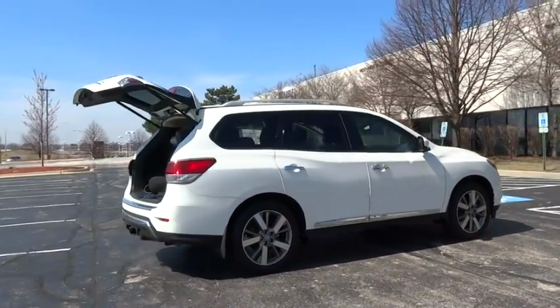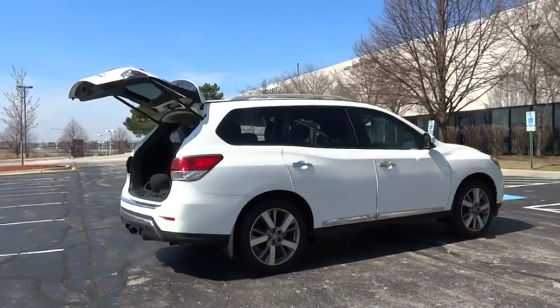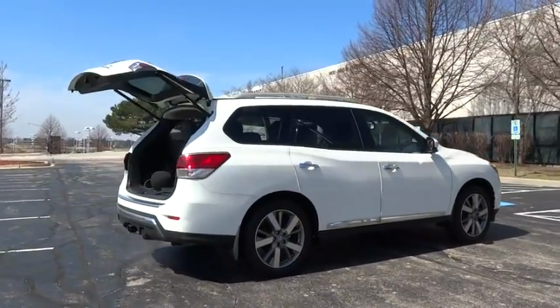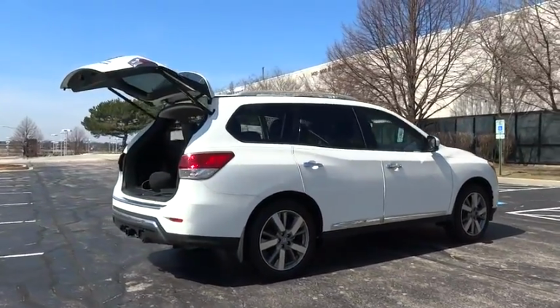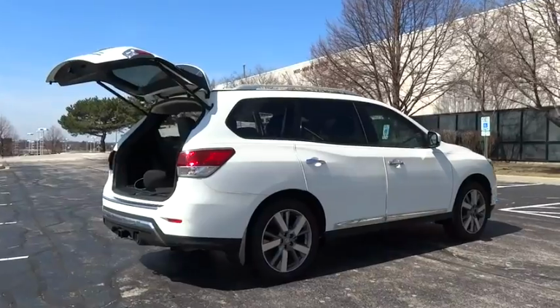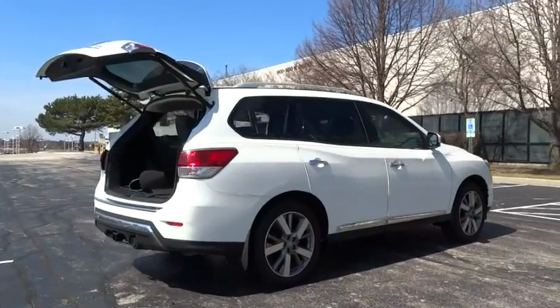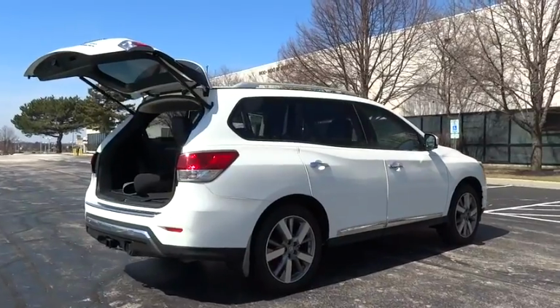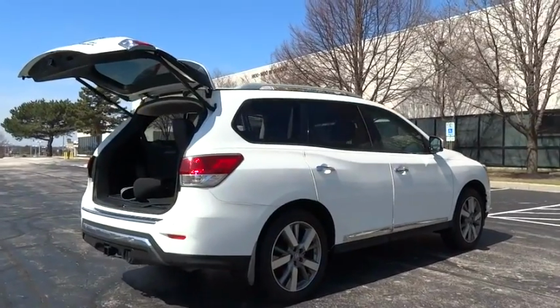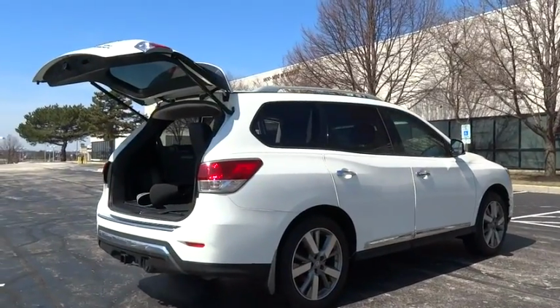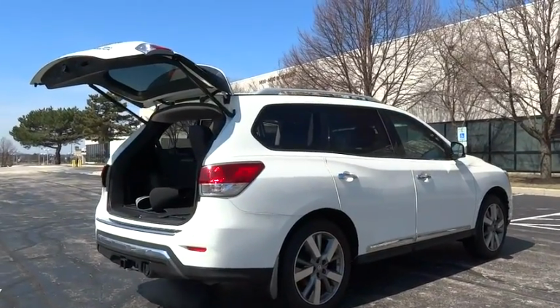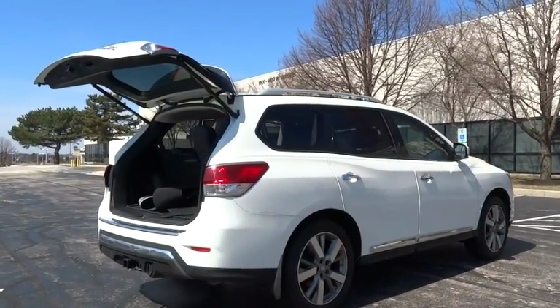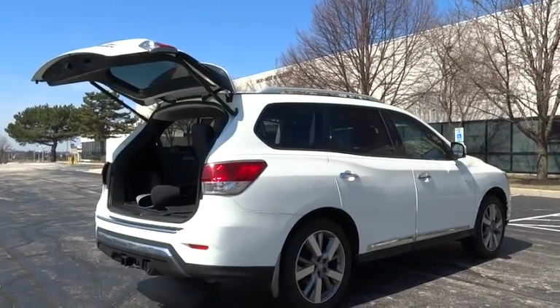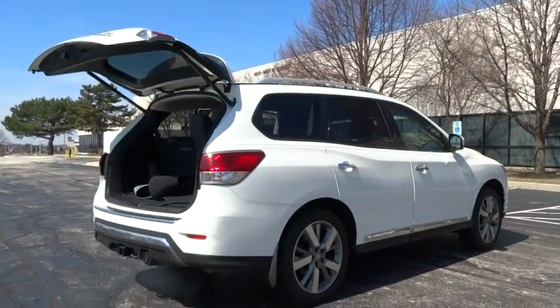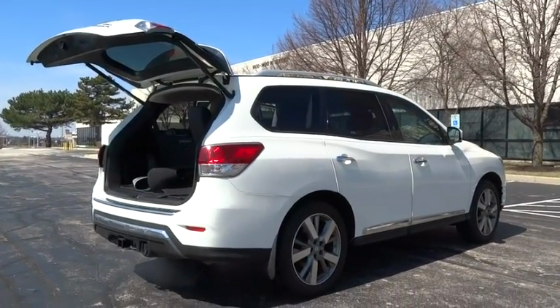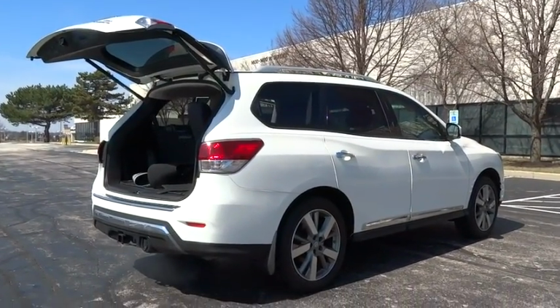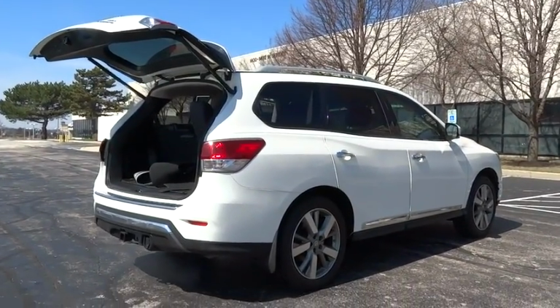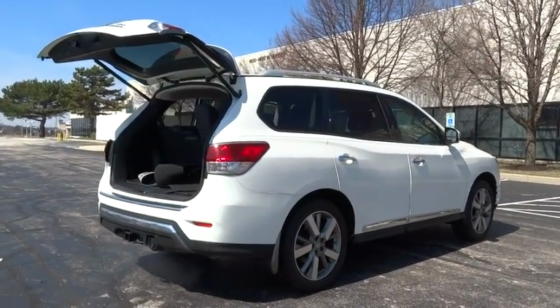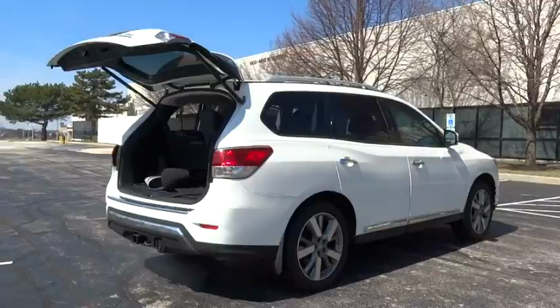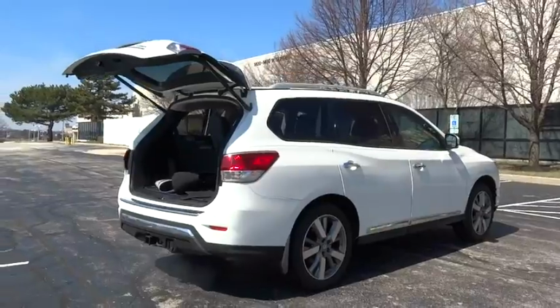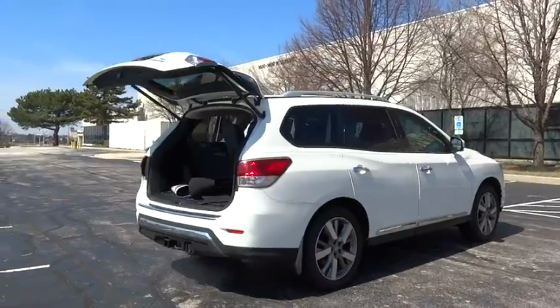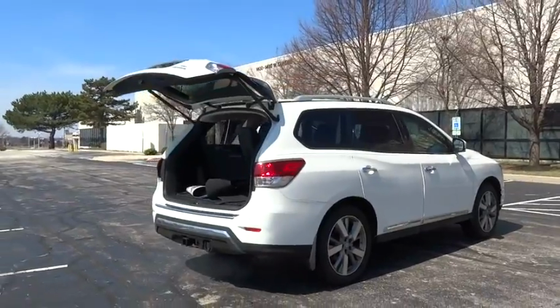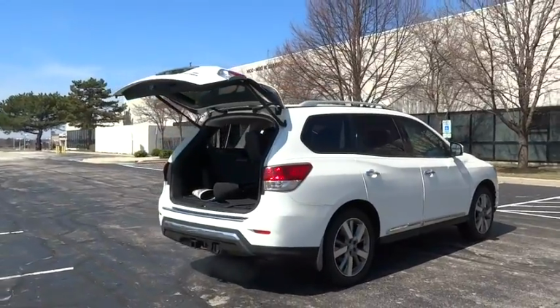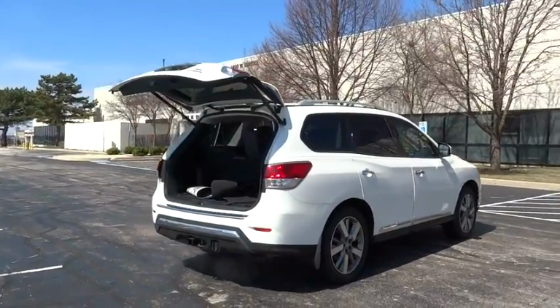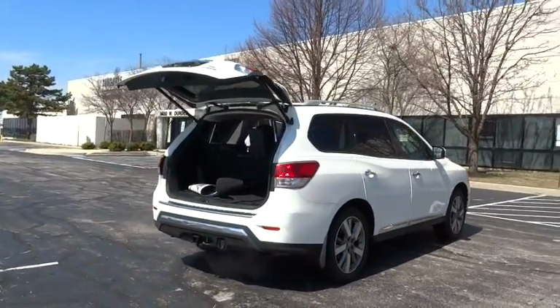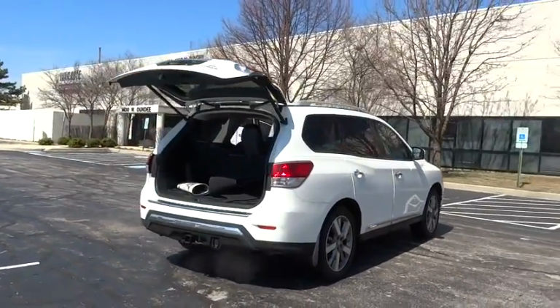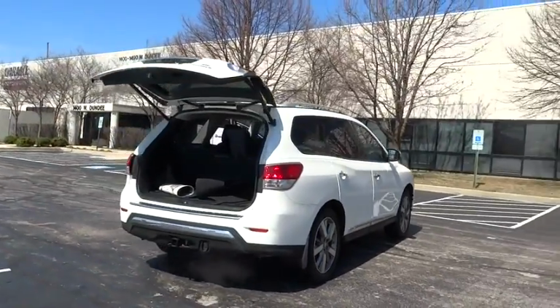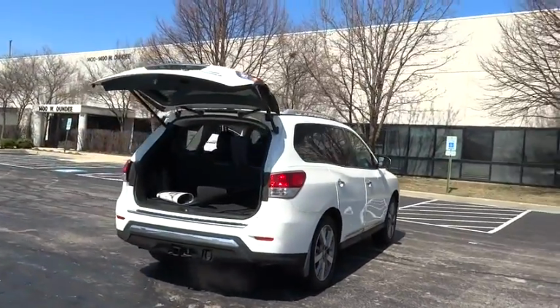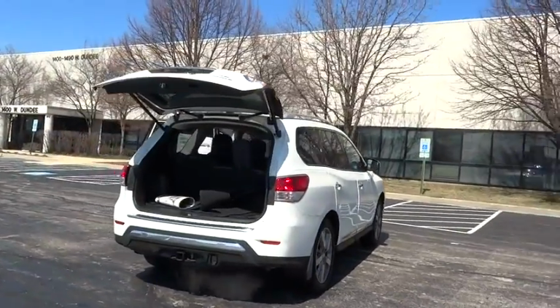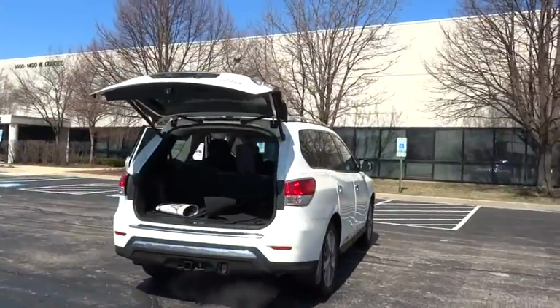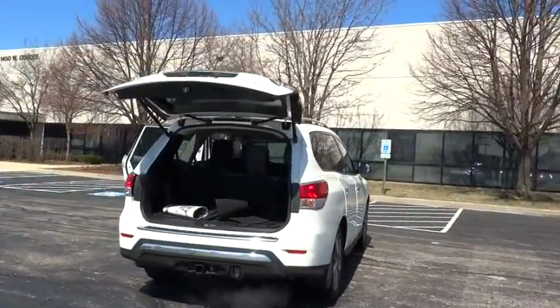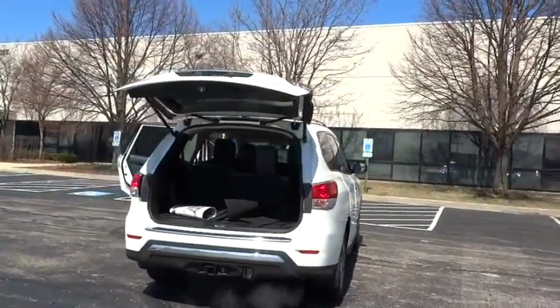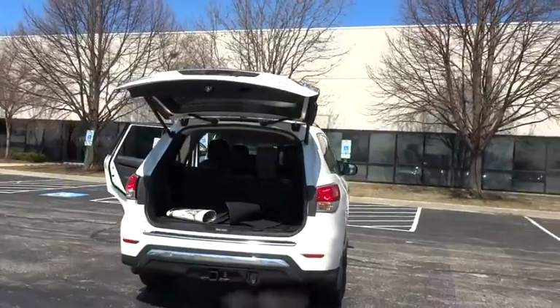Power passenger seat, remote engine start, traction control, tow hitch, keyless entry, stability control, power lift gate, backup camera, anti-lock braking system, navigation system.